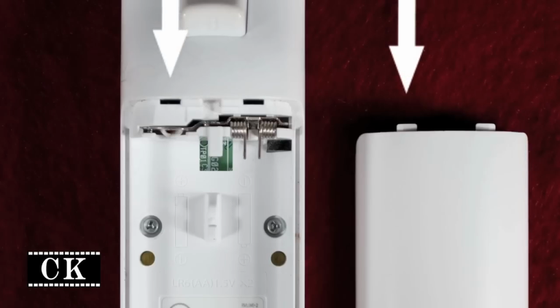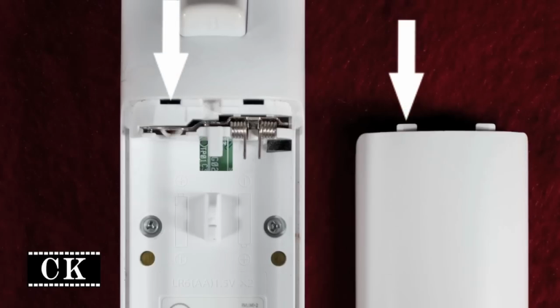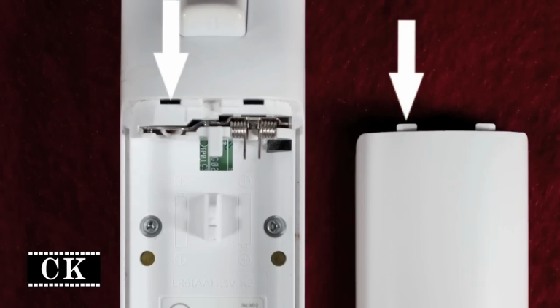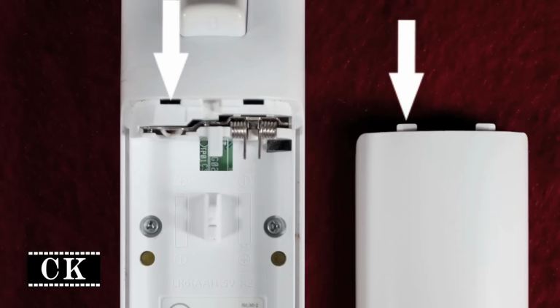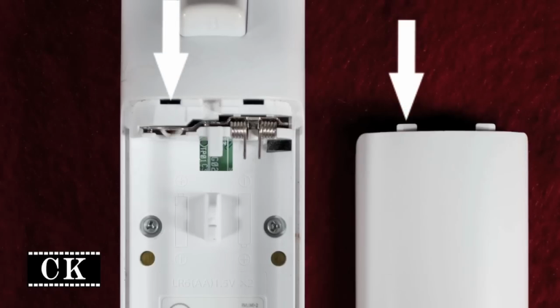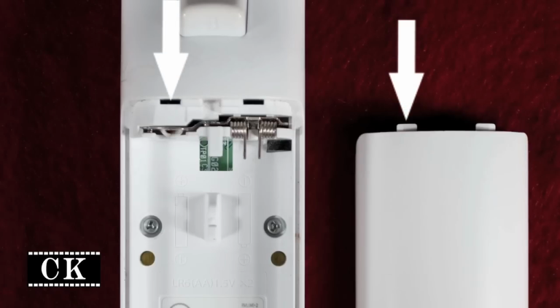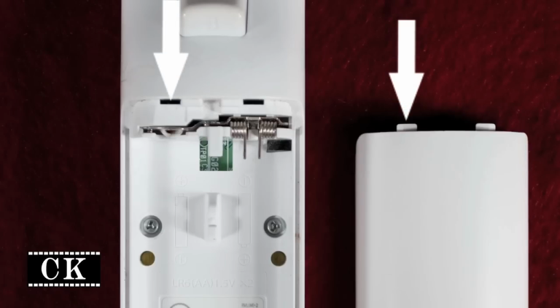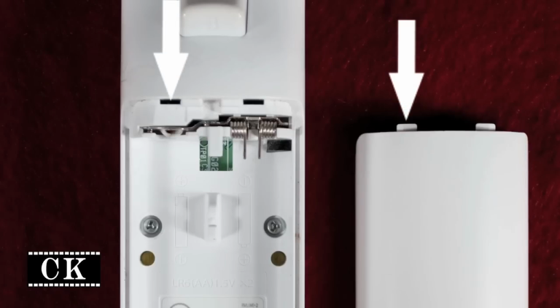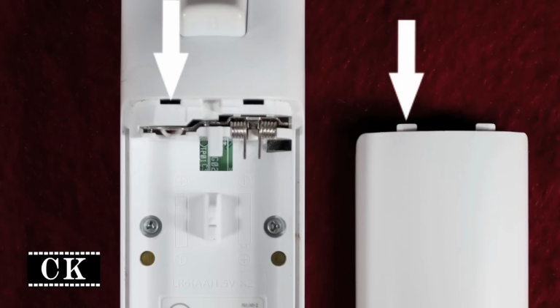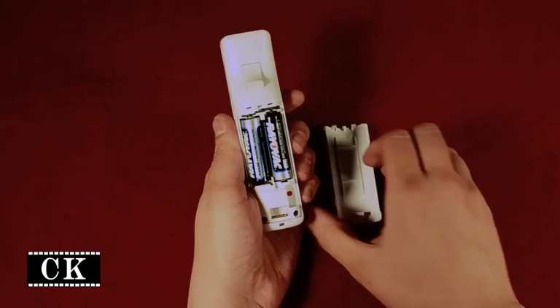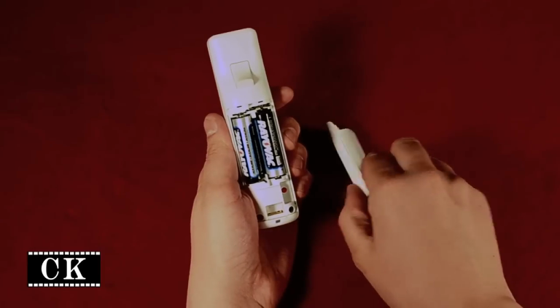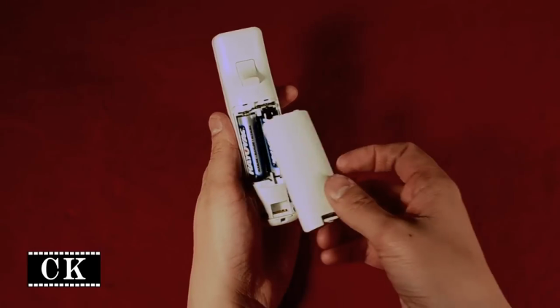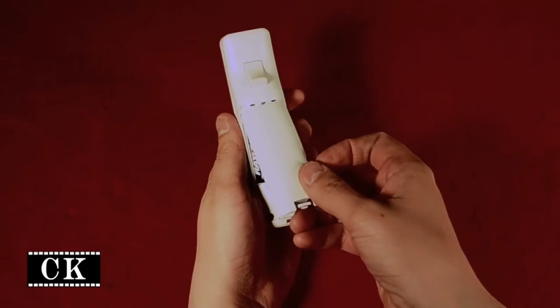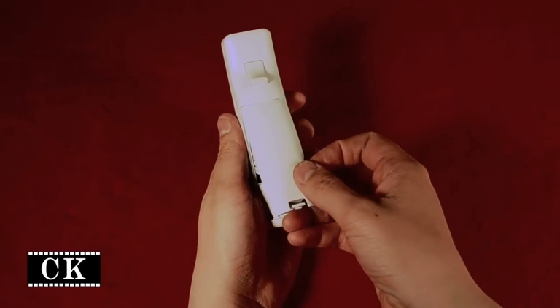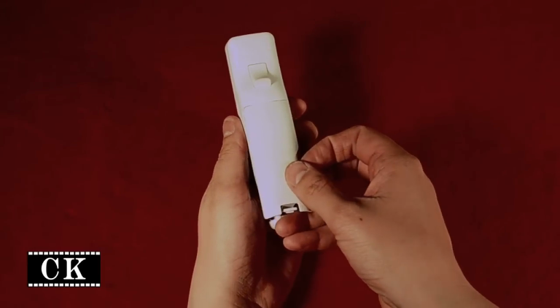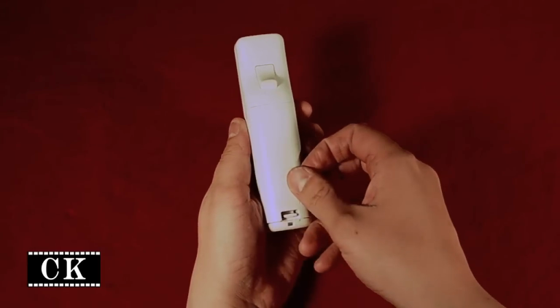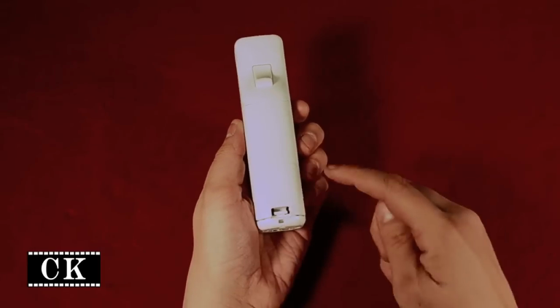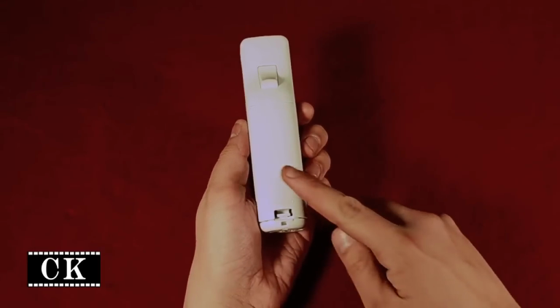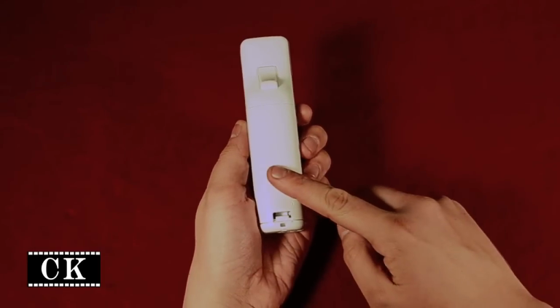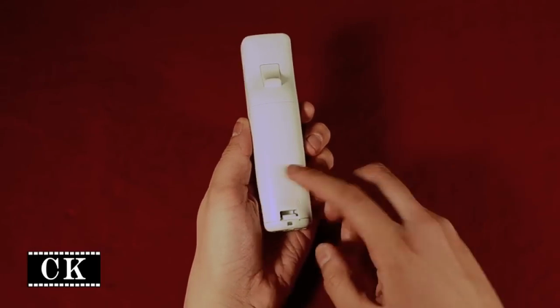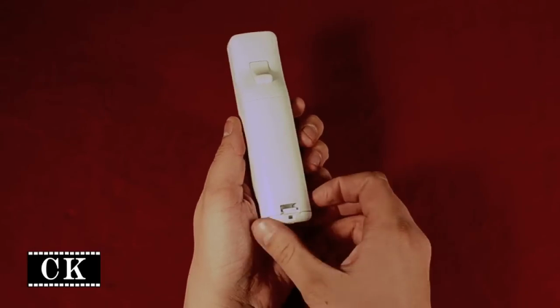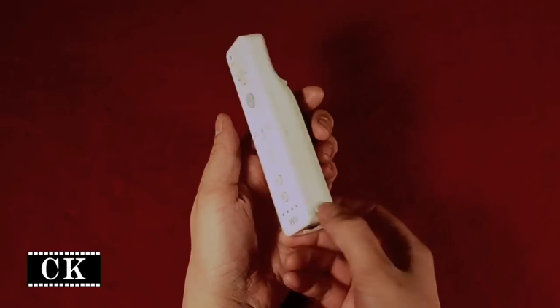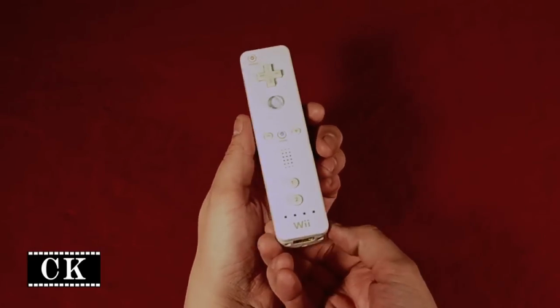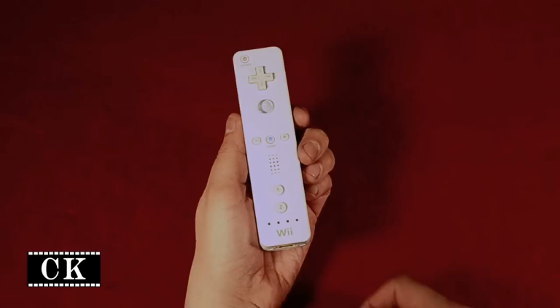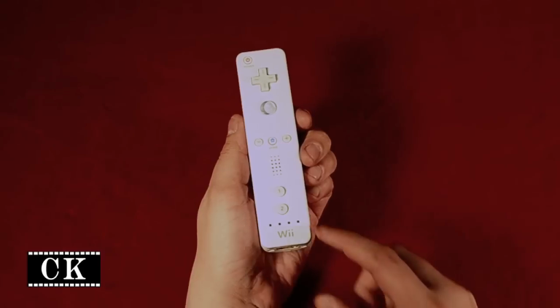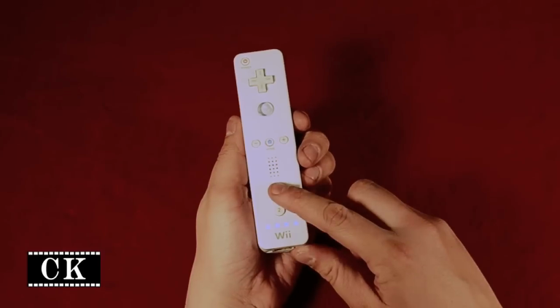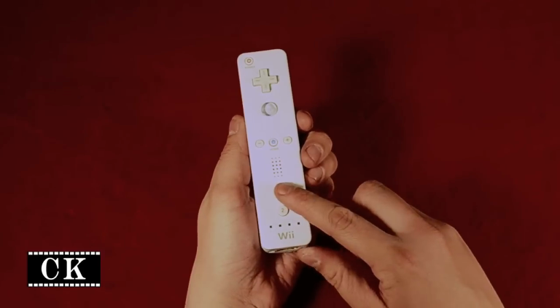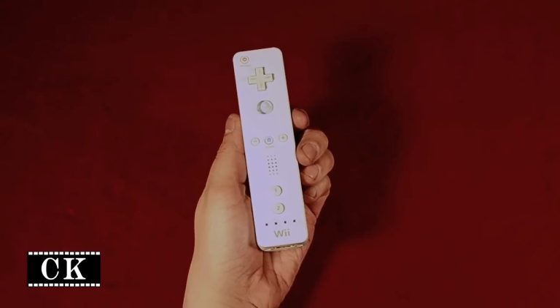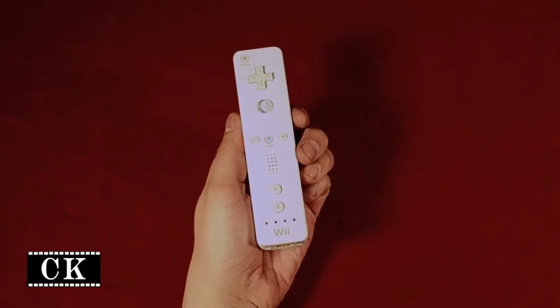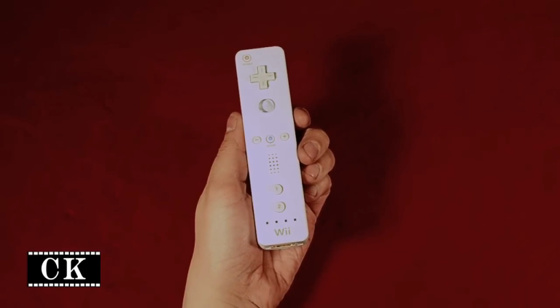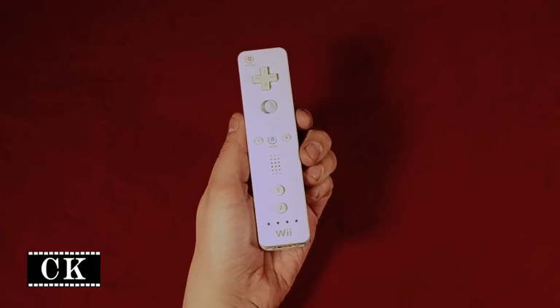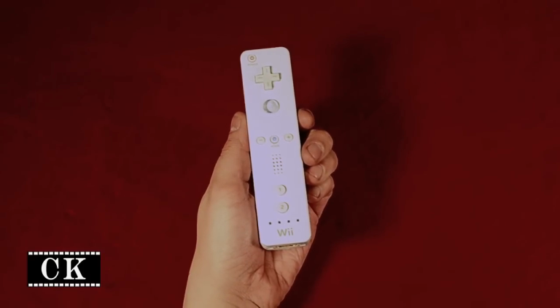To replace the cover, match the tabs to the holes on the top. Slide the tabs in first and press down until you hear it click. Now turn it over and press any button. Blue lights indicate a charged remote.